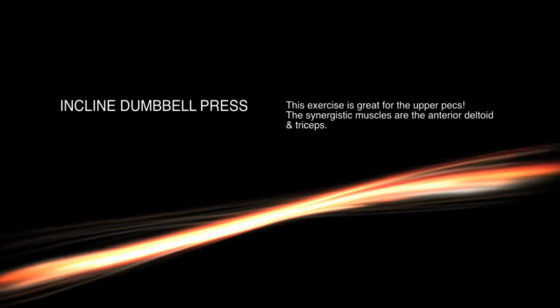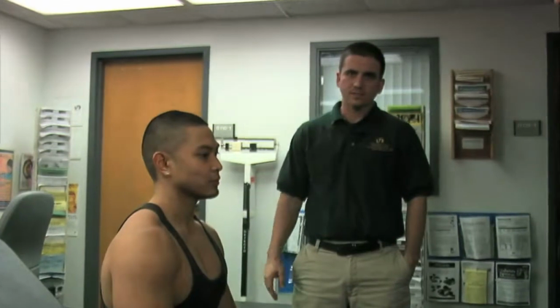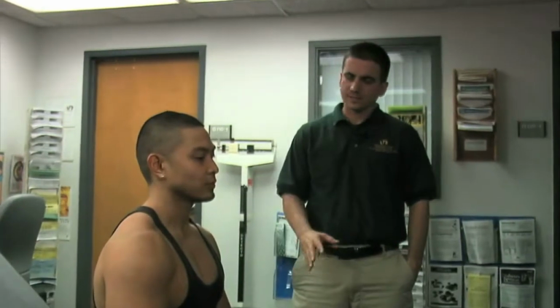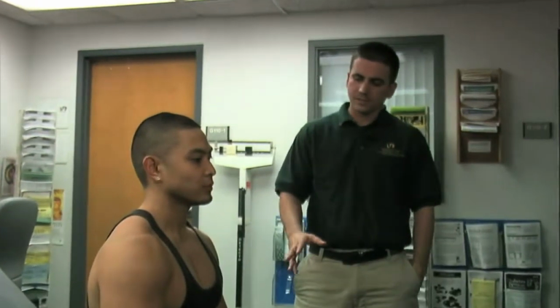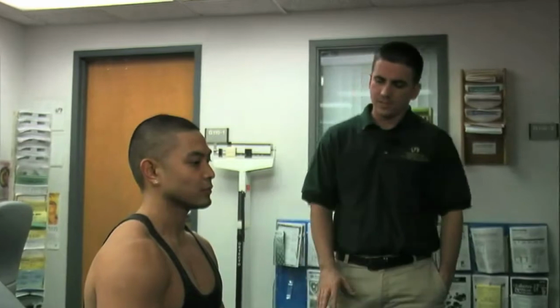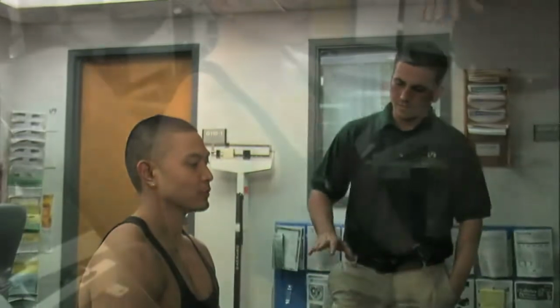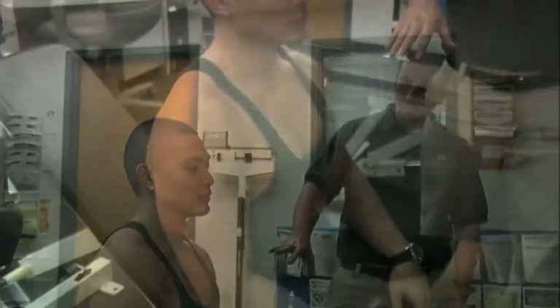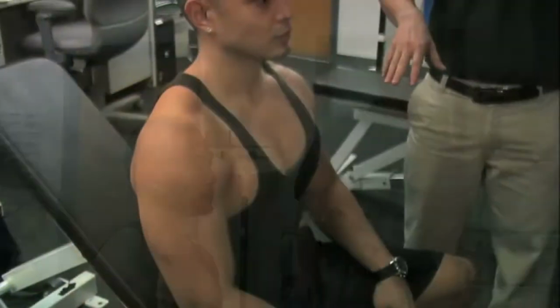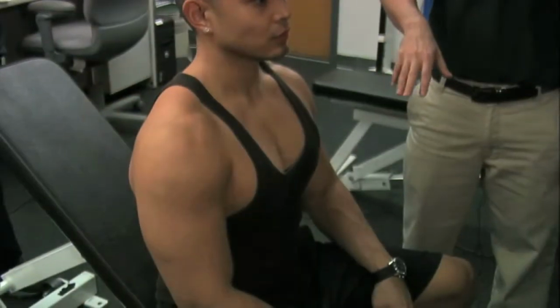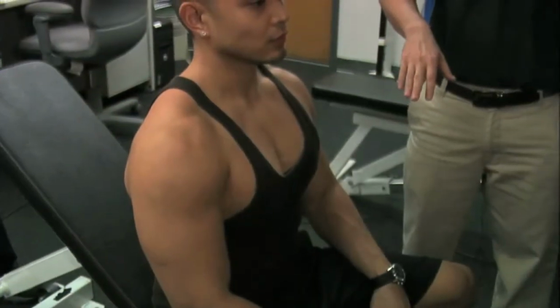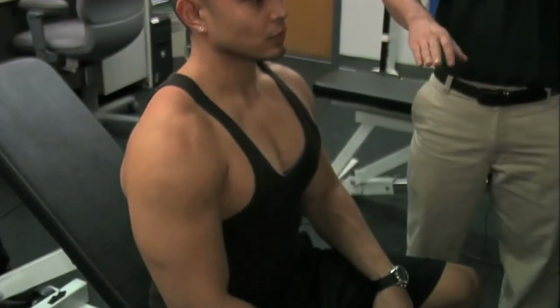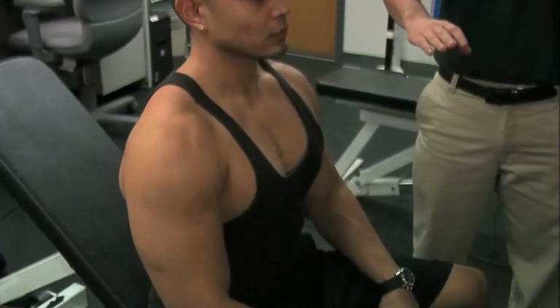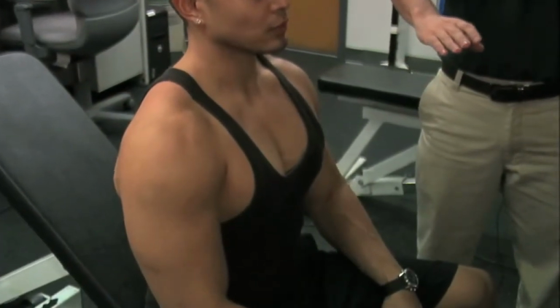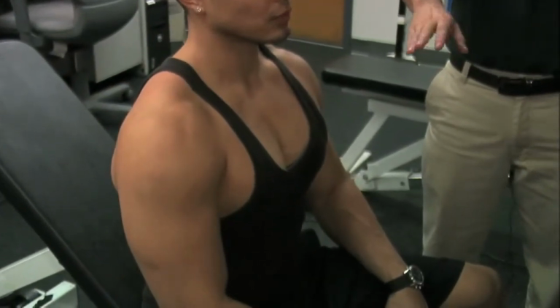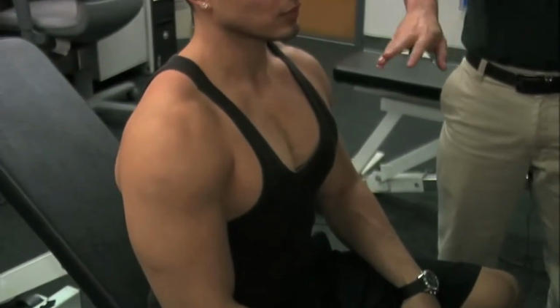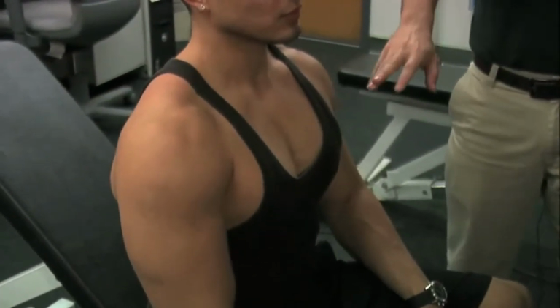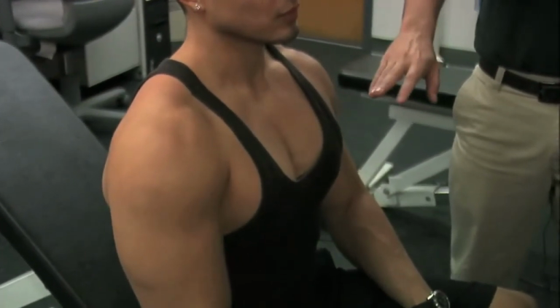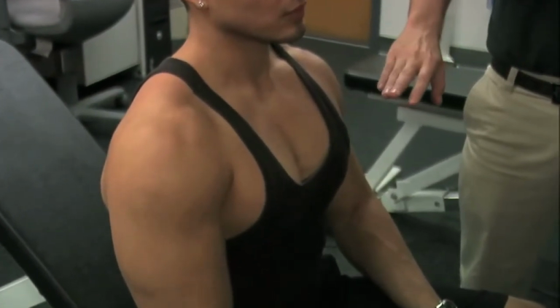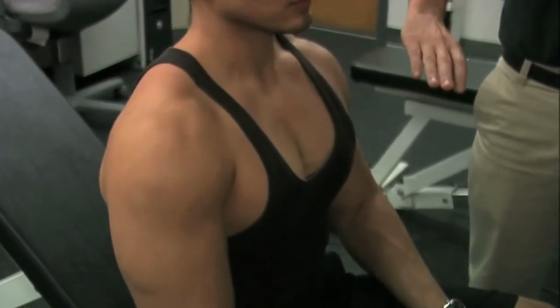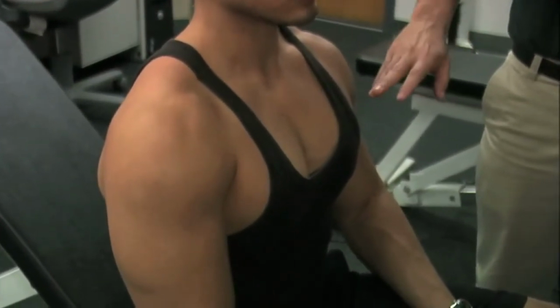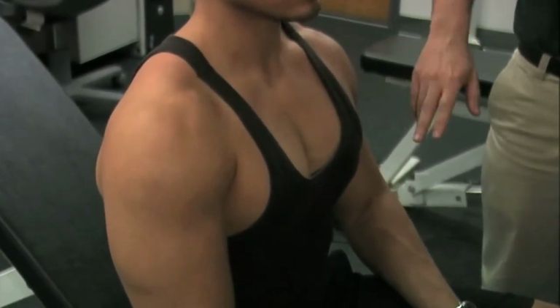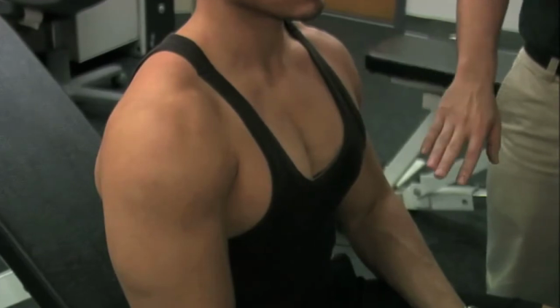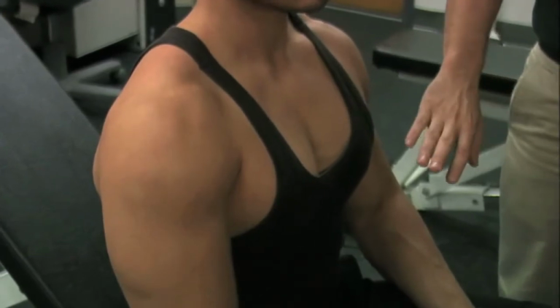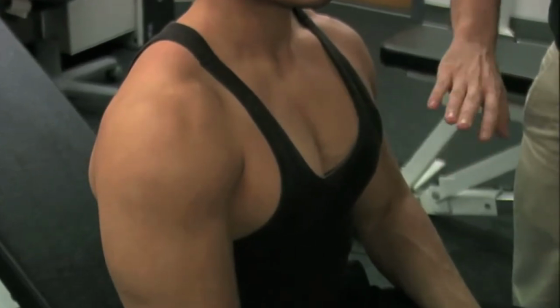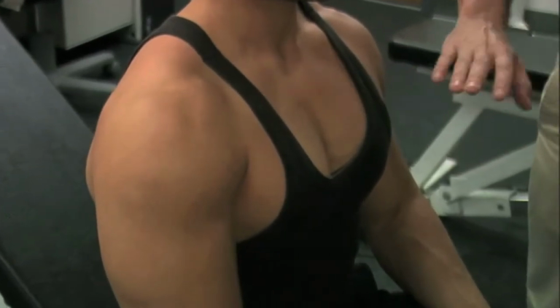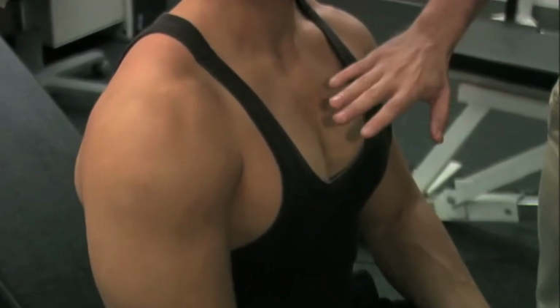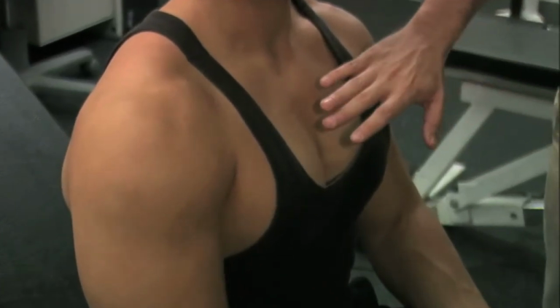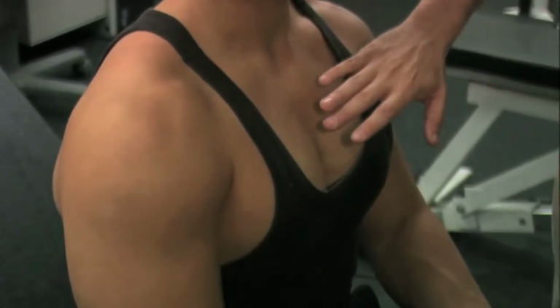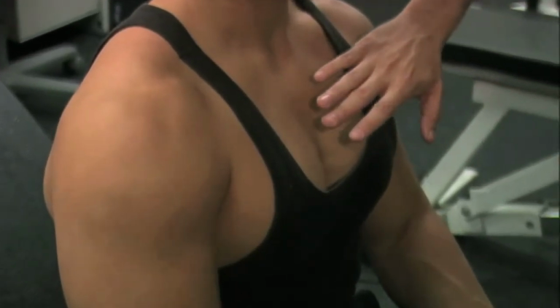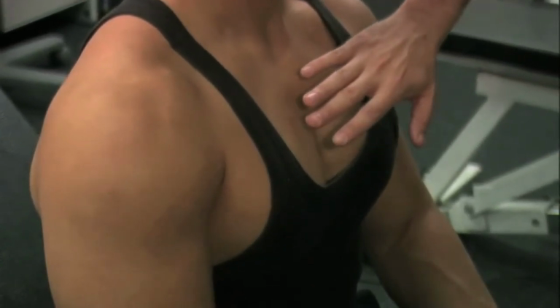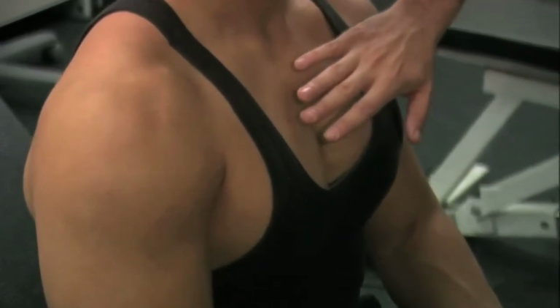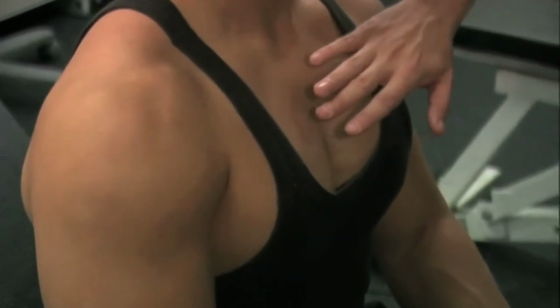This is an excellent exercise for the pectorals, primarily the upper pectorals. It places secondary emphasis on the anterior deltoids, the tricep, and also the serratus.